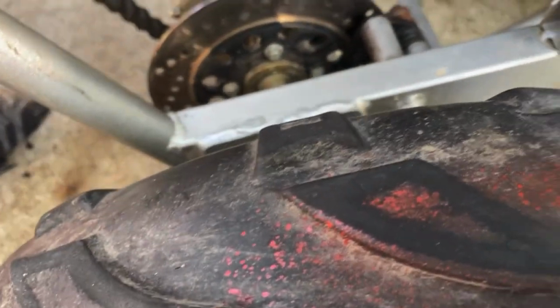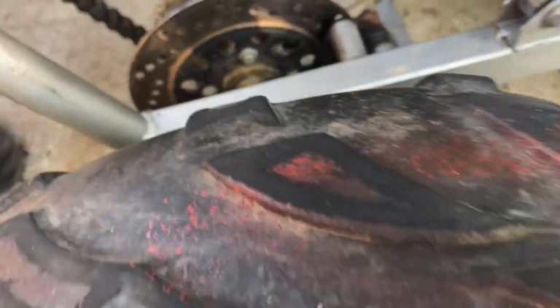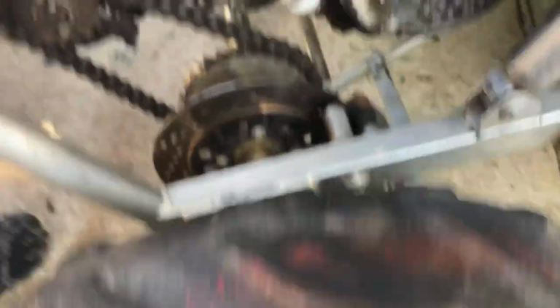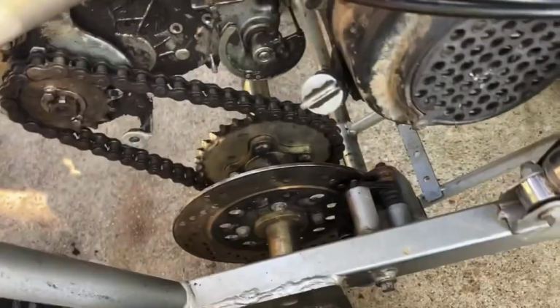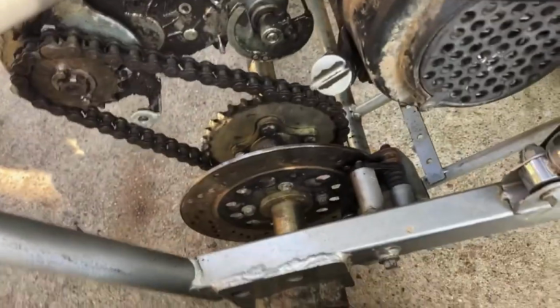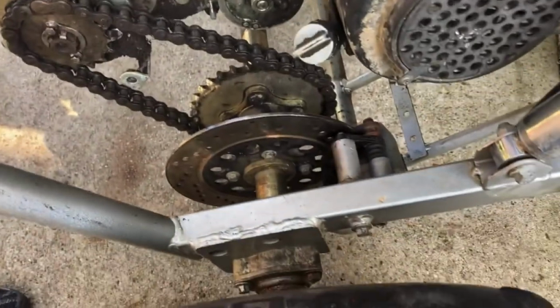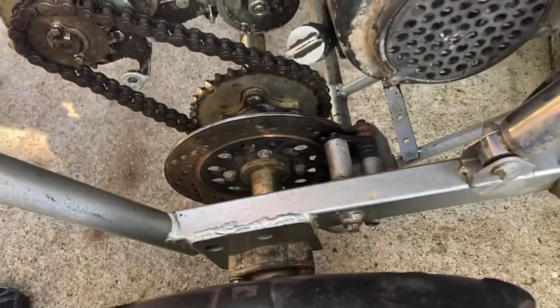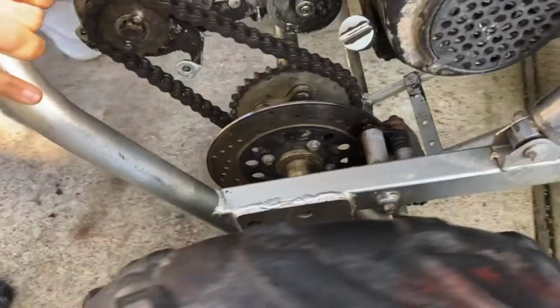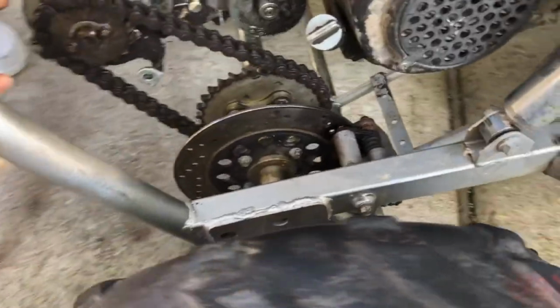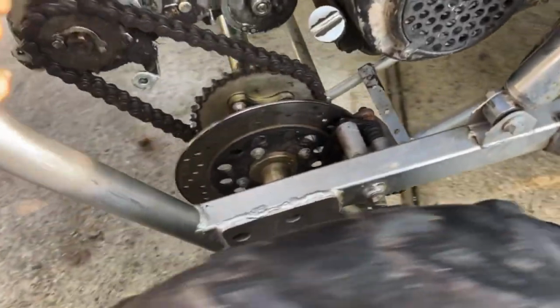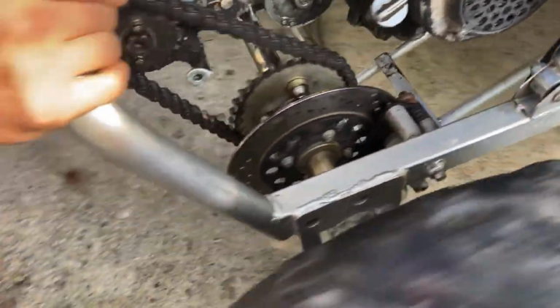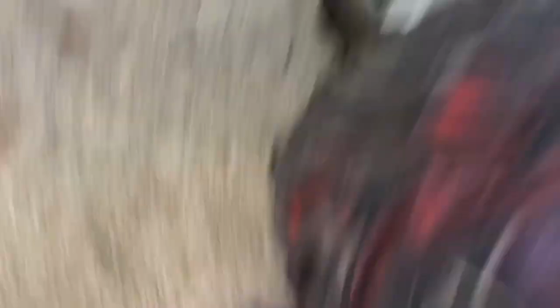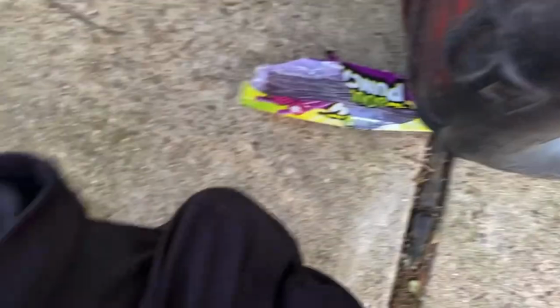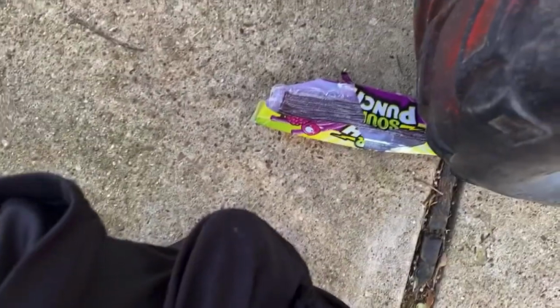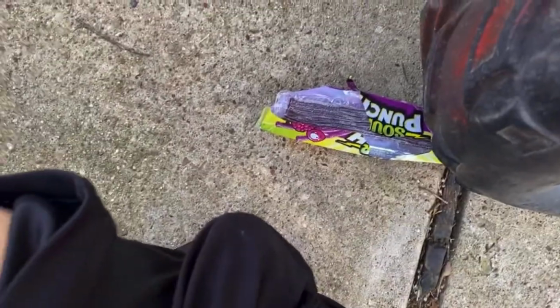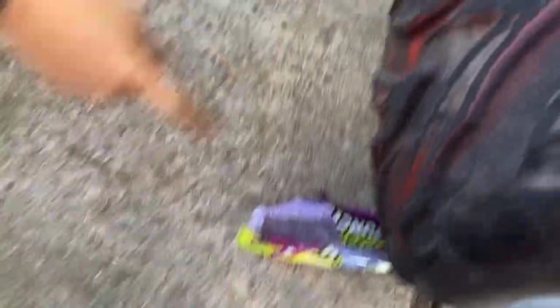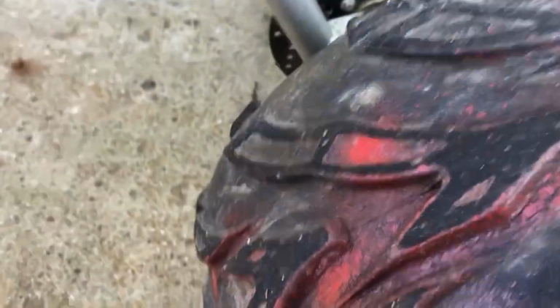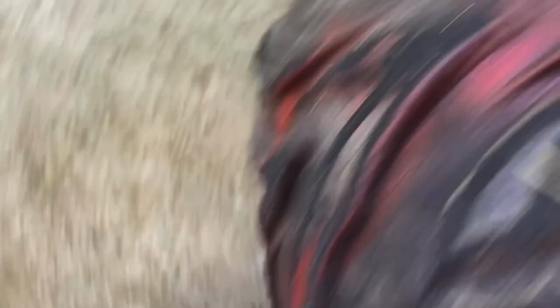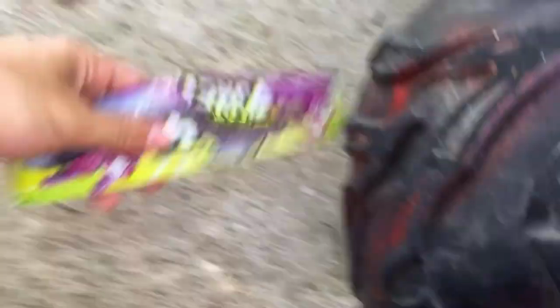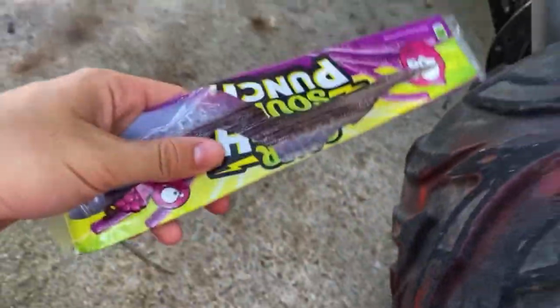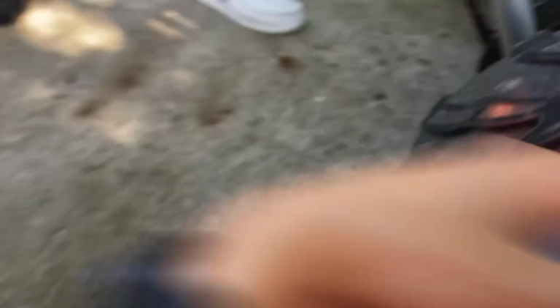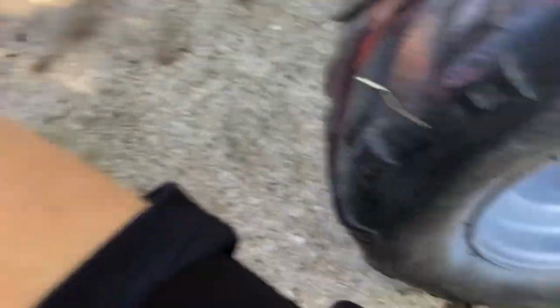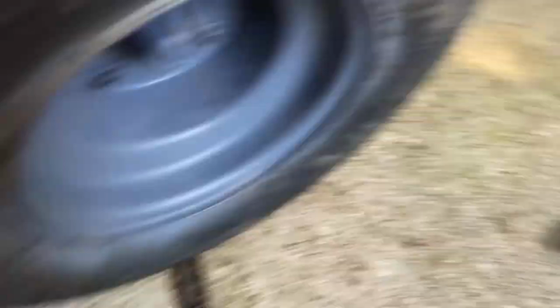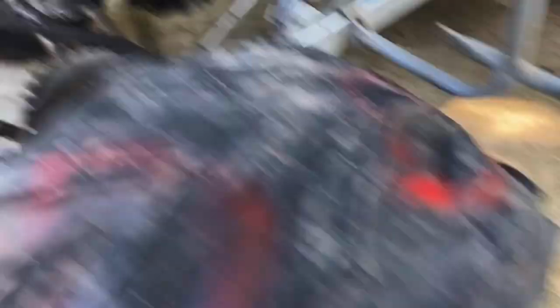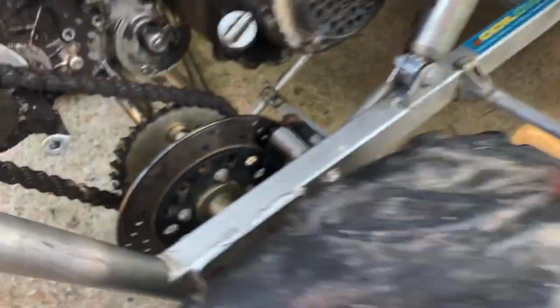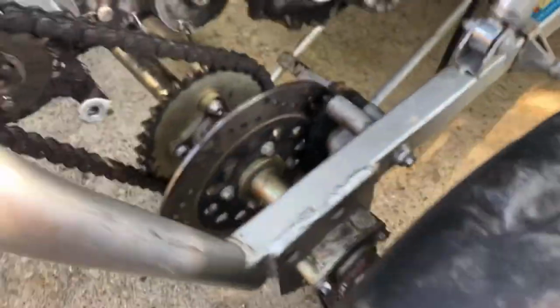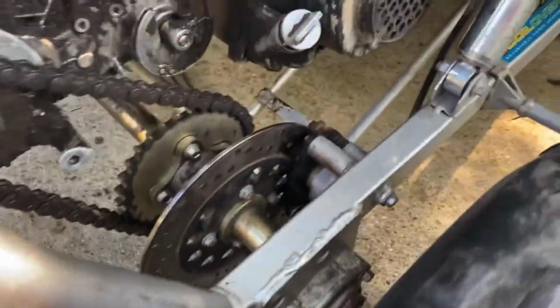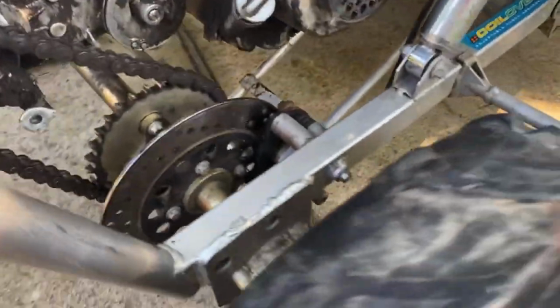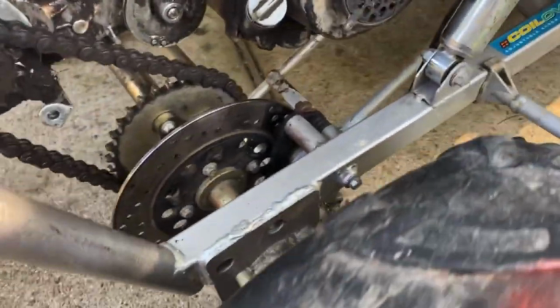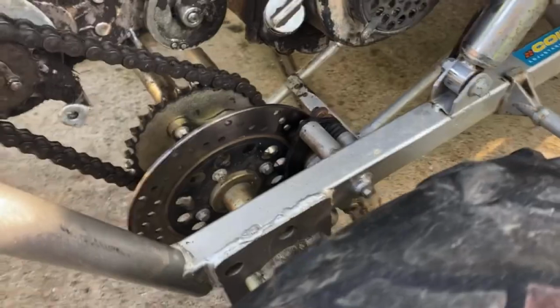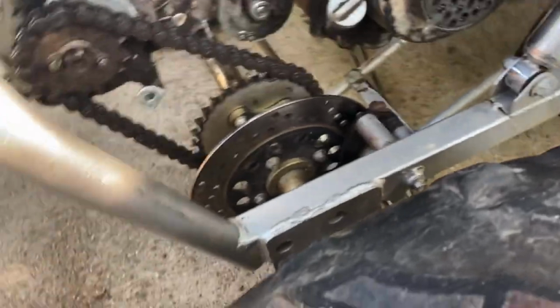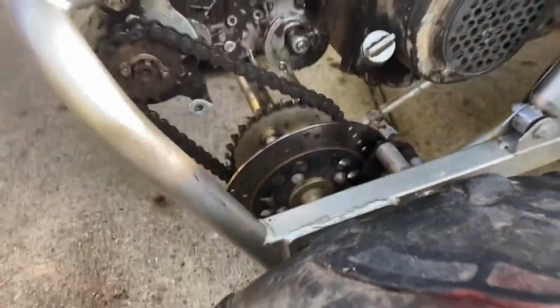Press the brake — brake test. Does it work? Yeah! Alright, it looks like it's working. Let's go!